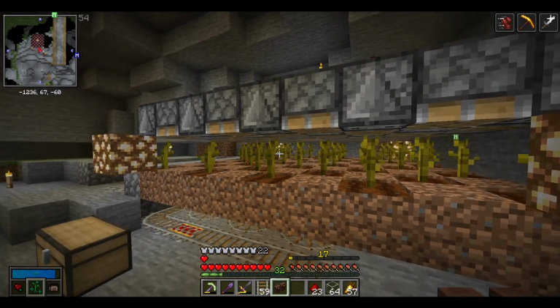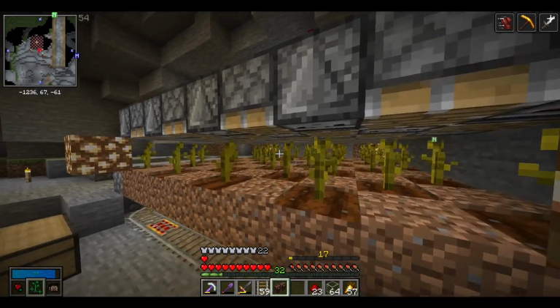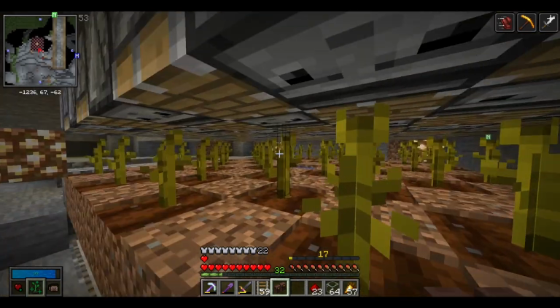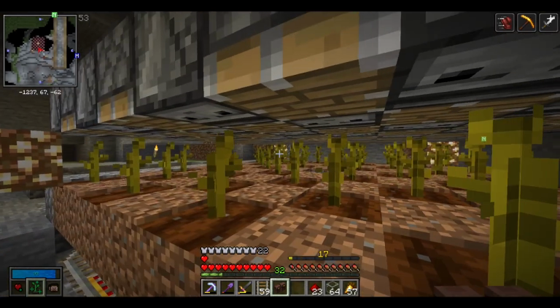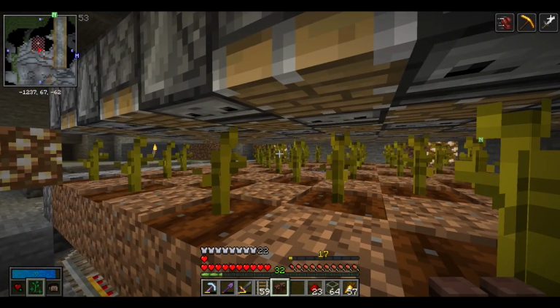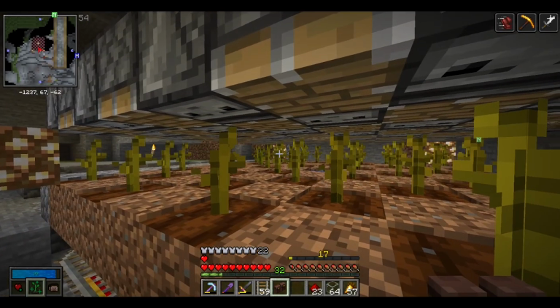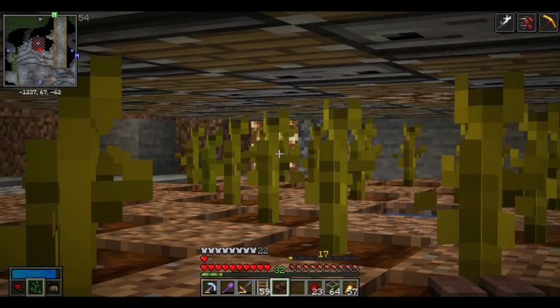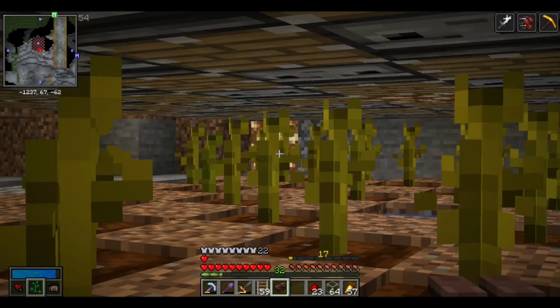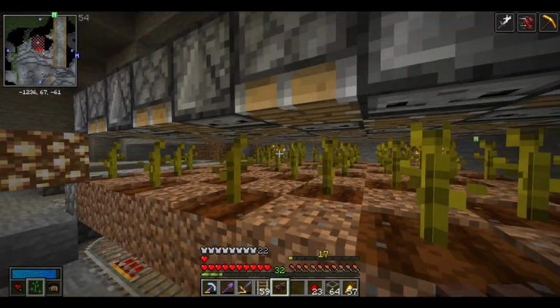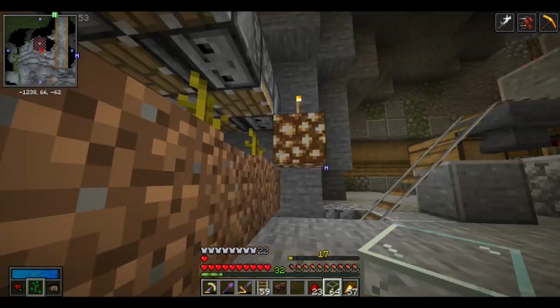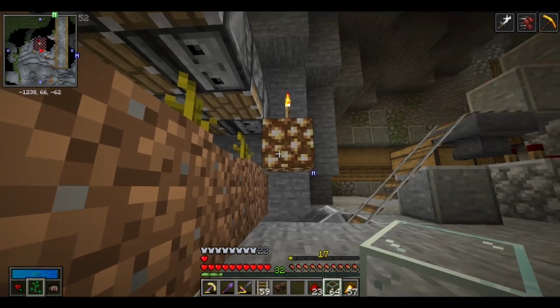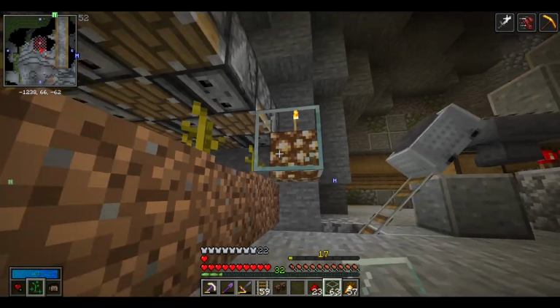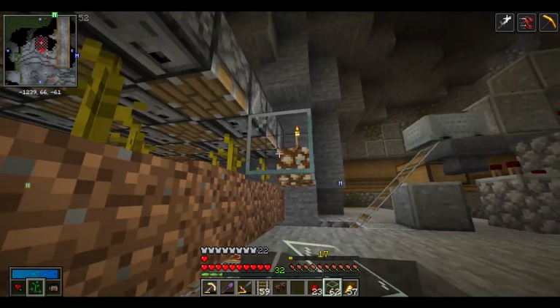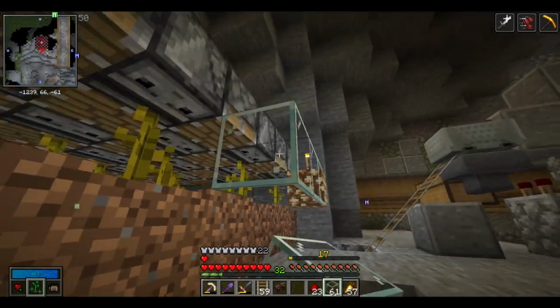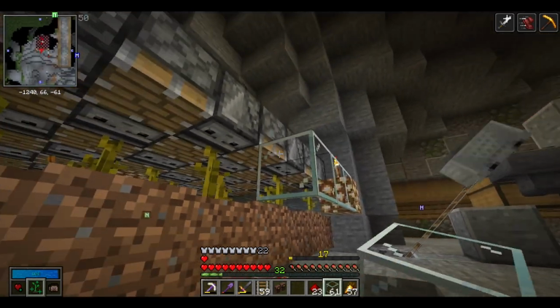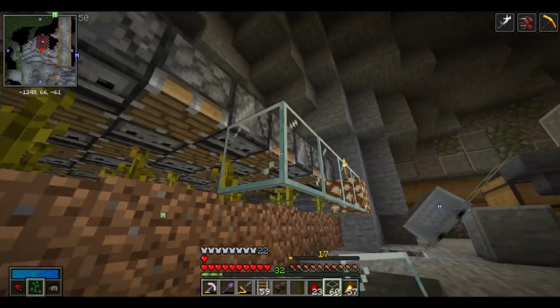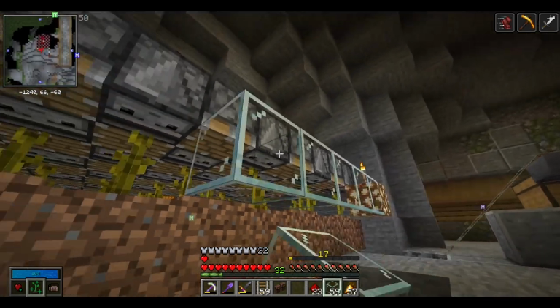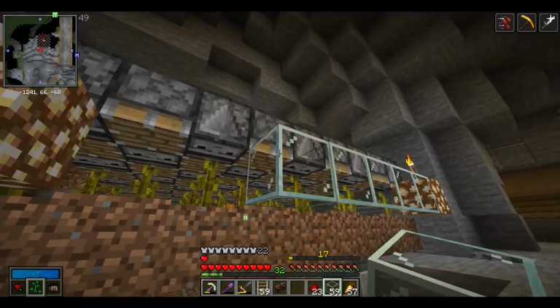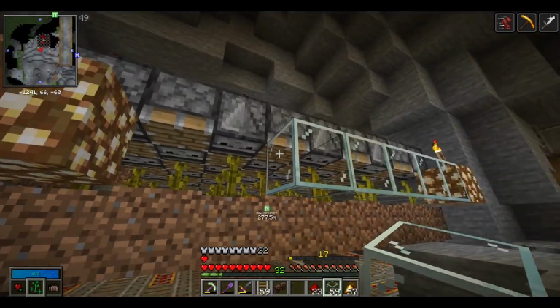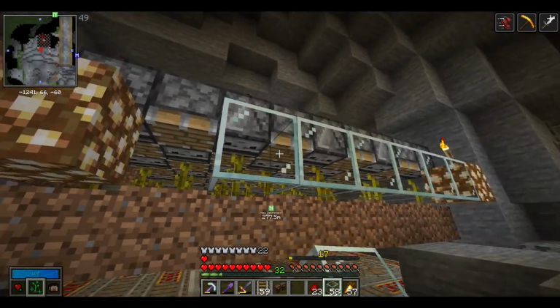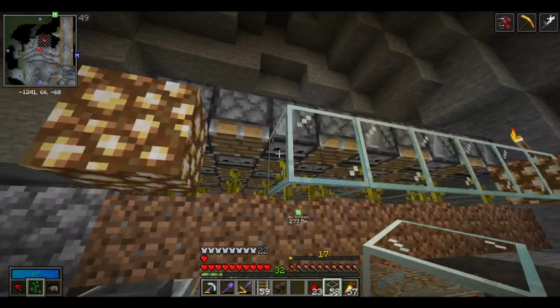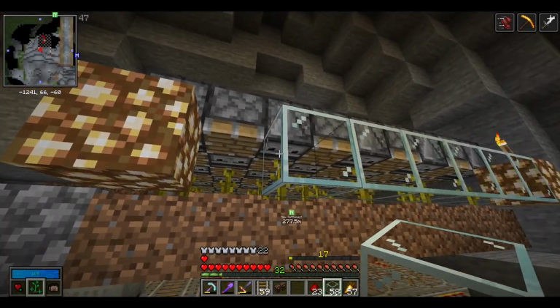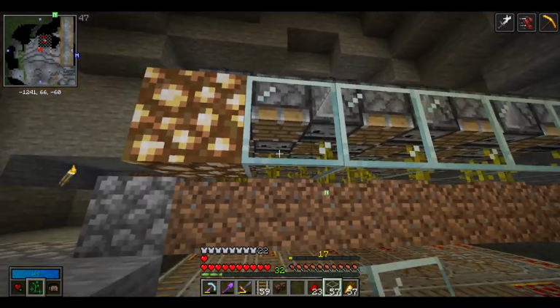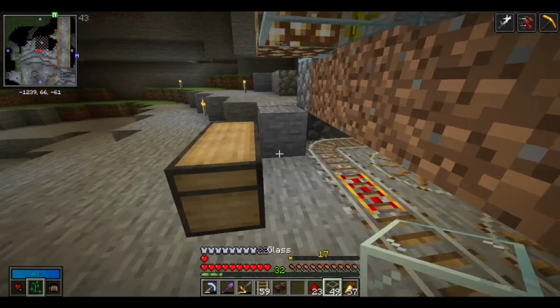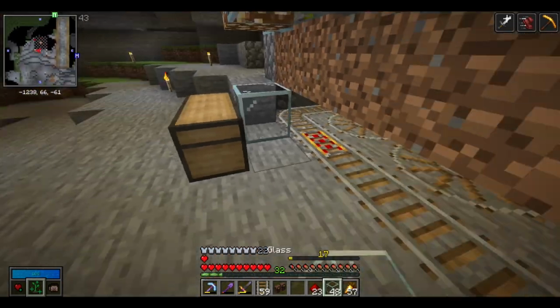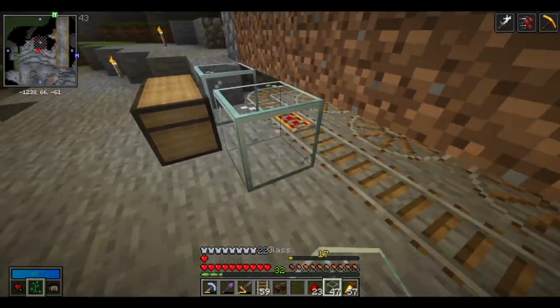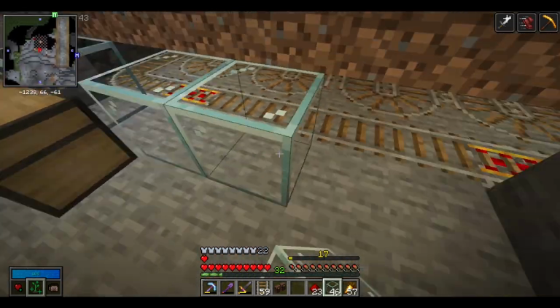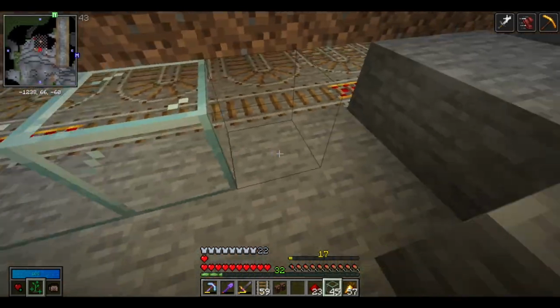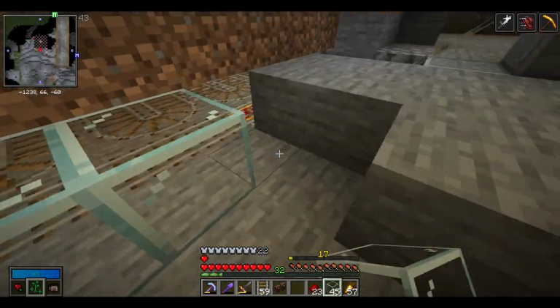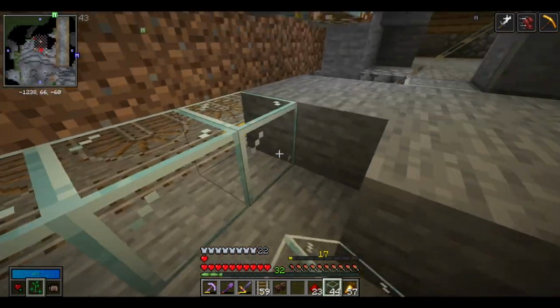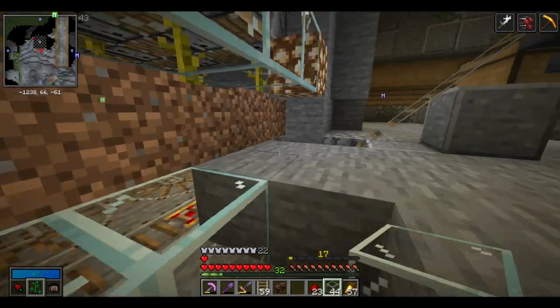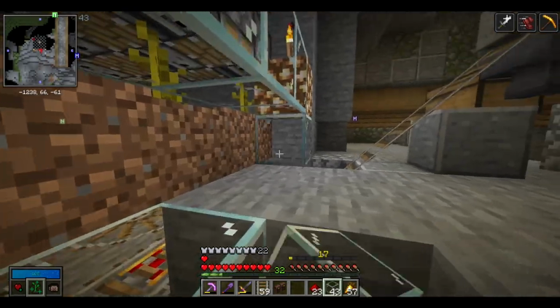Once all the observers are placed, put a piece of redstone dust on top of each observer. As melons and pumpkins start to grow this will automatically start harvesting them - just like that, you saw it right there in that corner. We're going to put a glass border around here so no extra pumpkins fall out, and add some glass here so we can see the minecart go by.